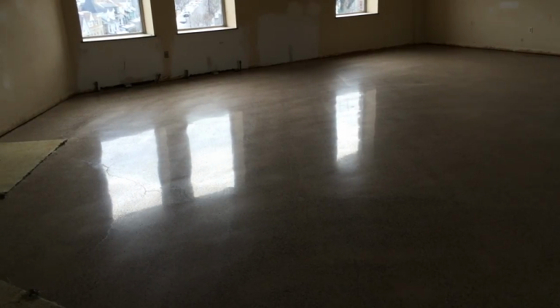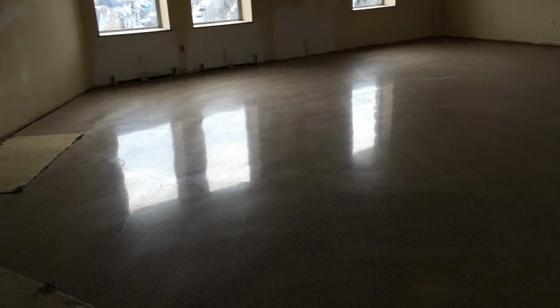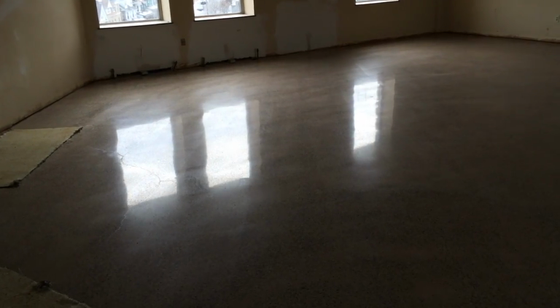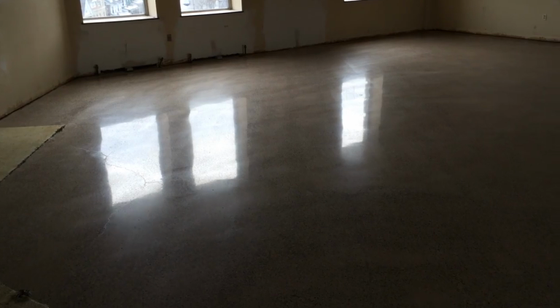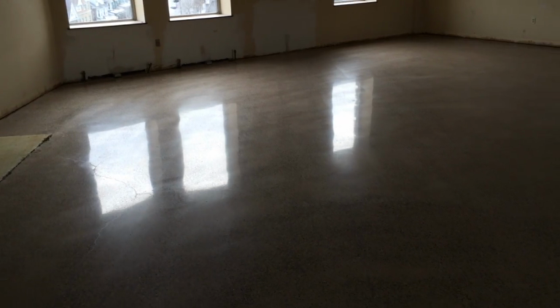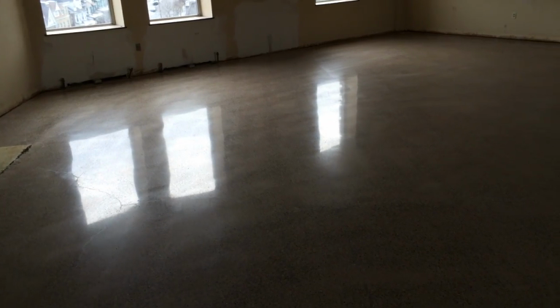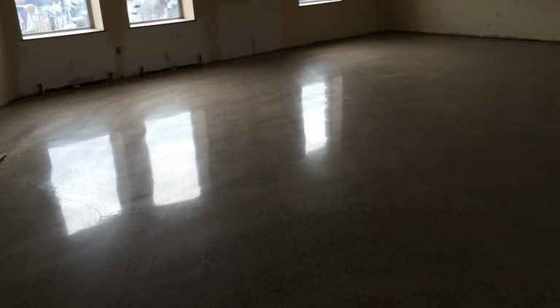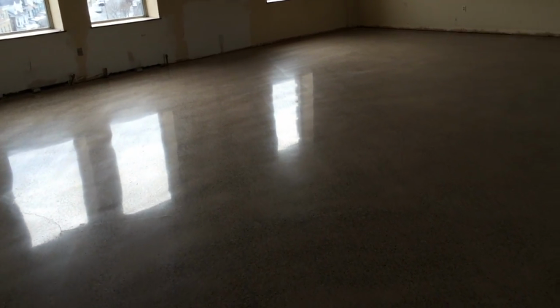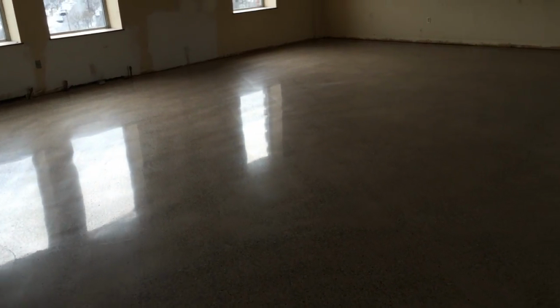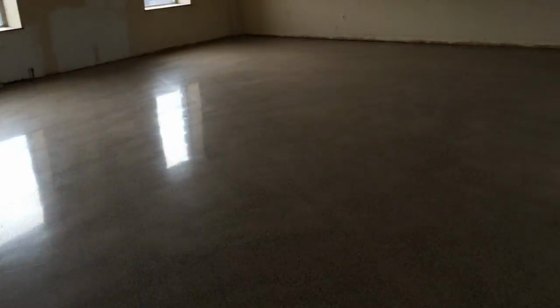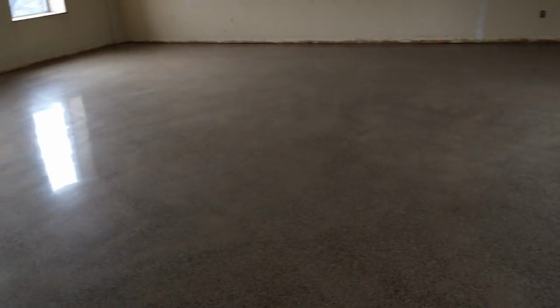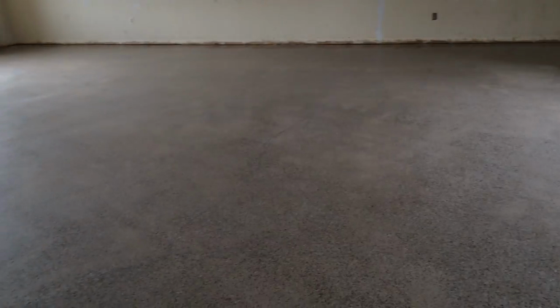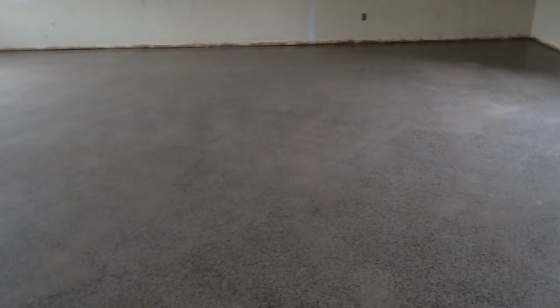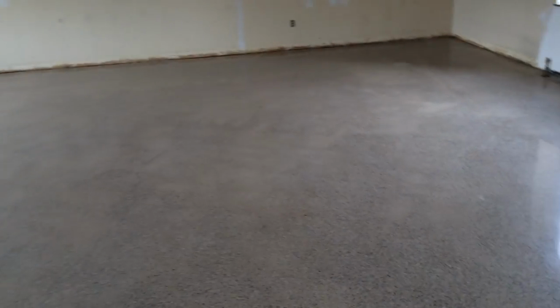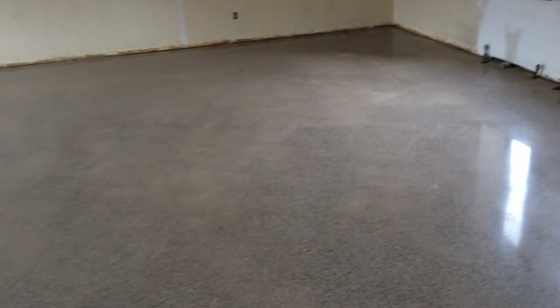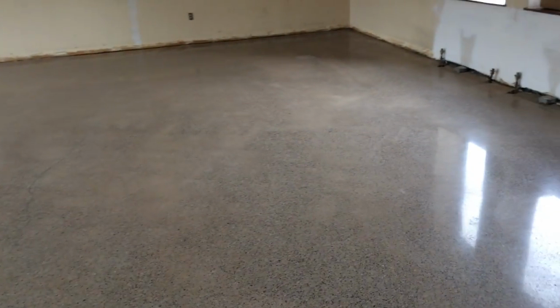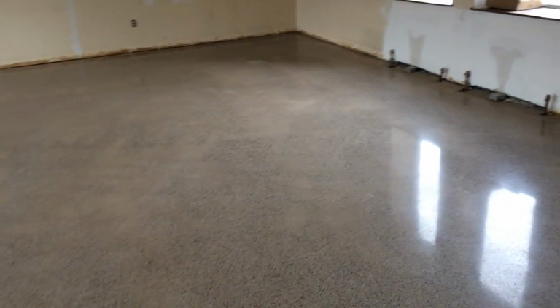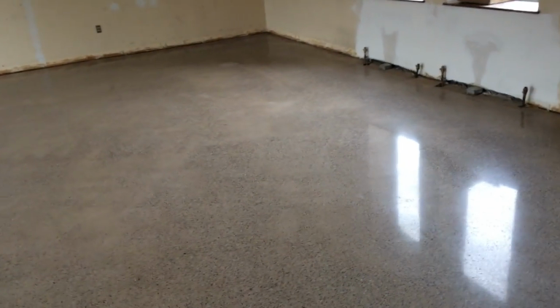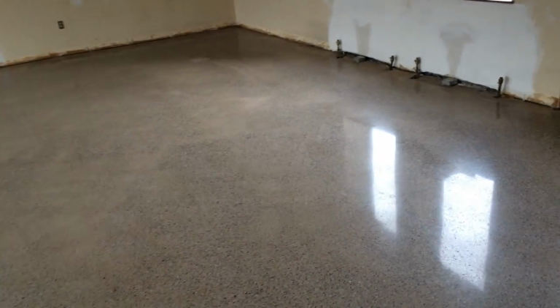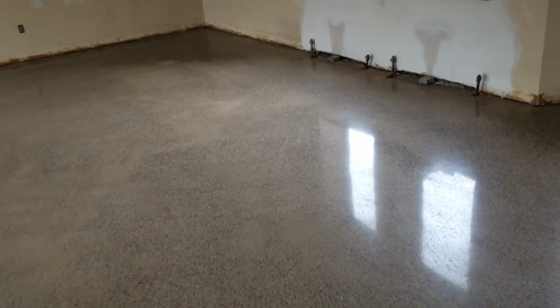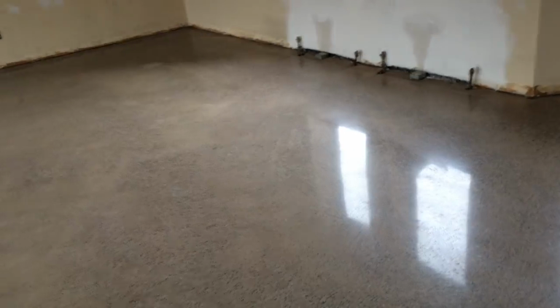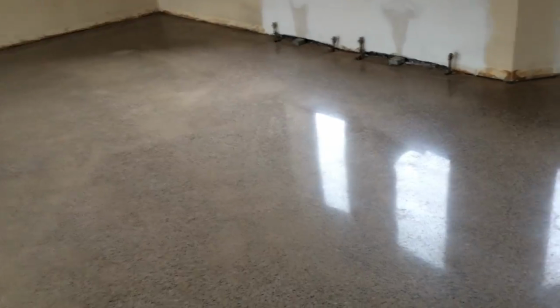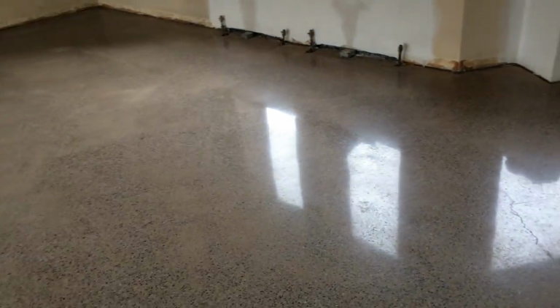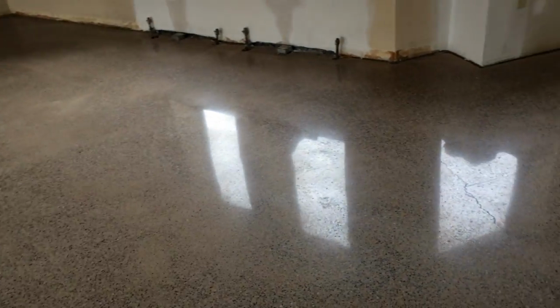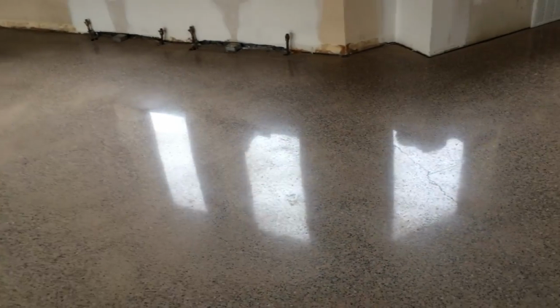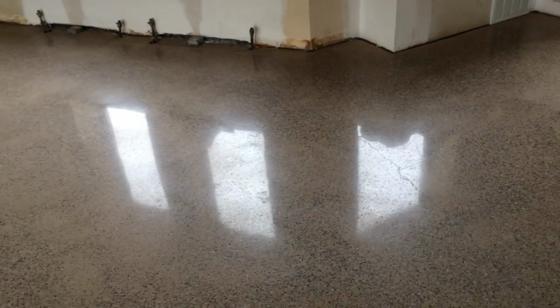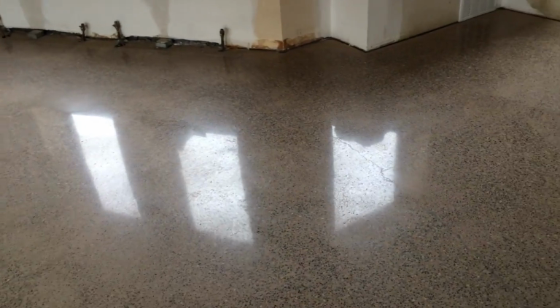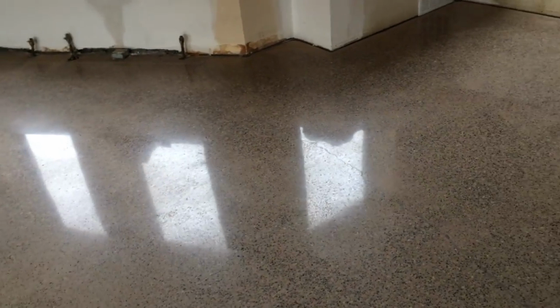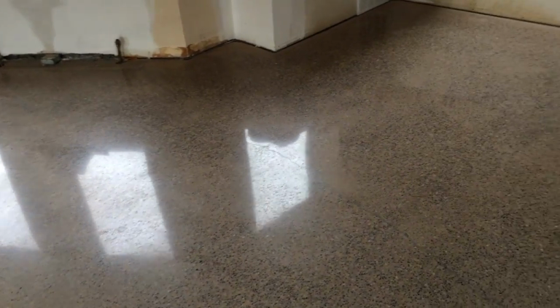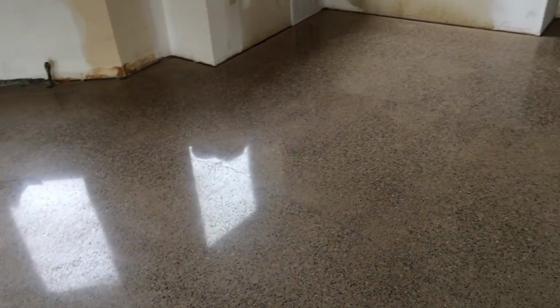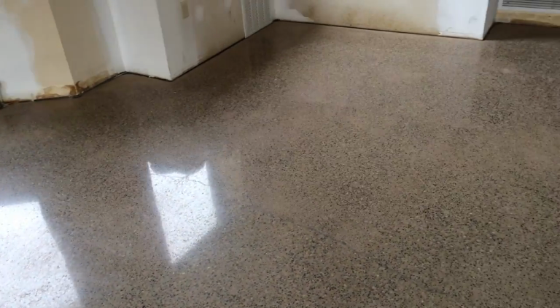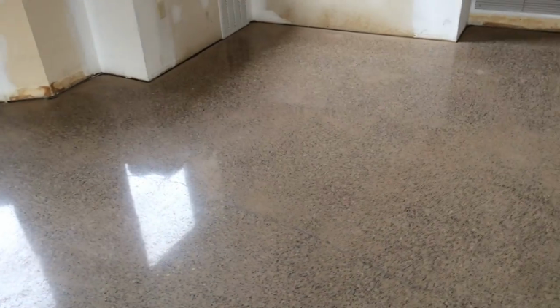The floor is now complete. This is 1500 grit diamond polish. We removed the black glue that was on the floor and ground the floor nine times, and this is the finished product.